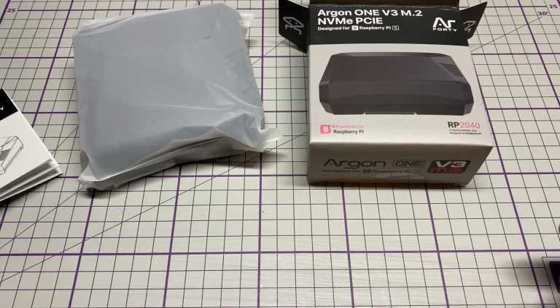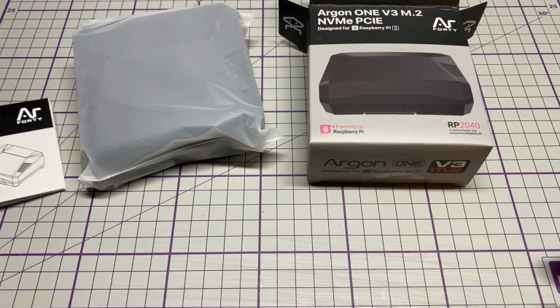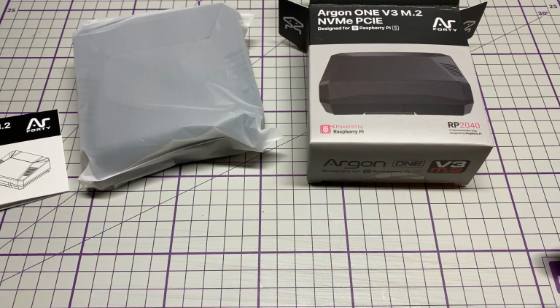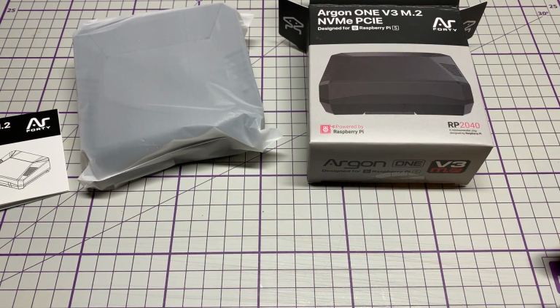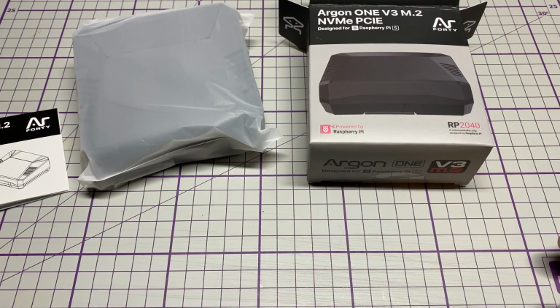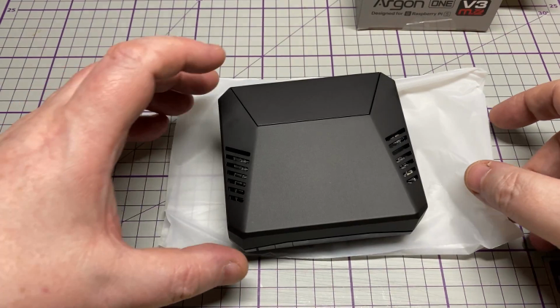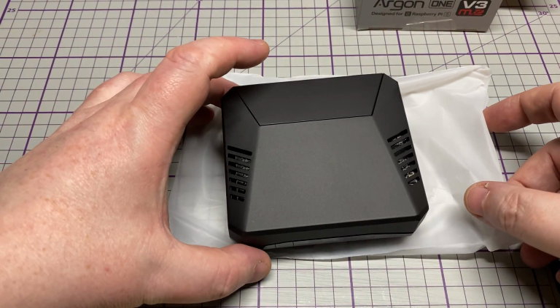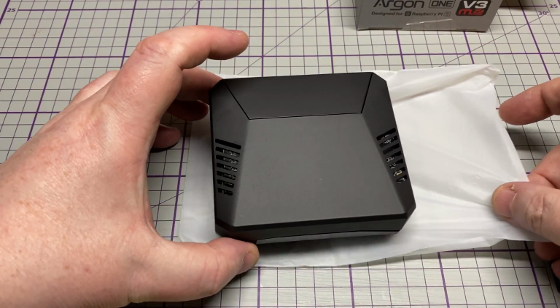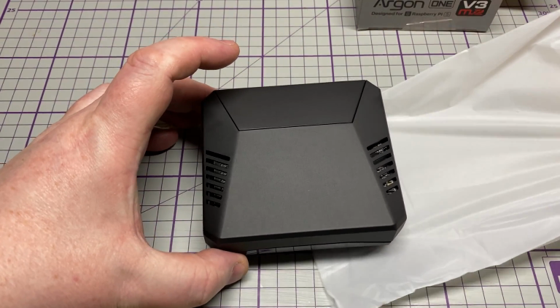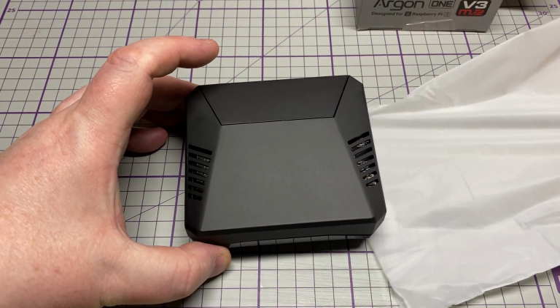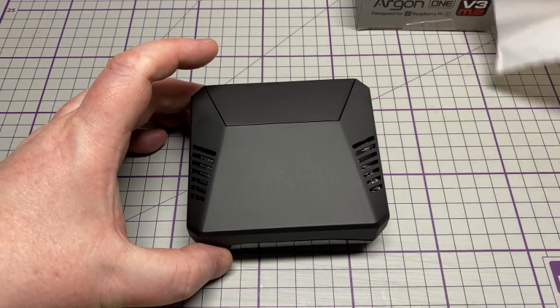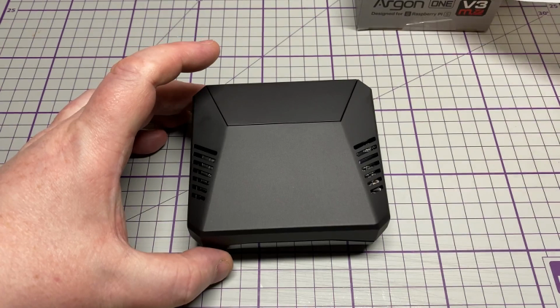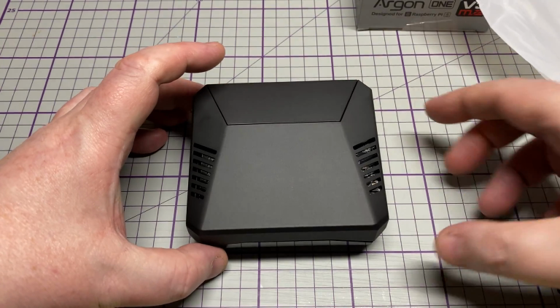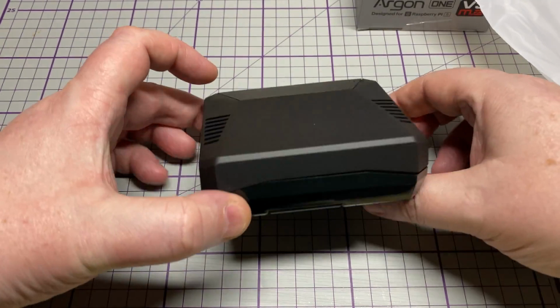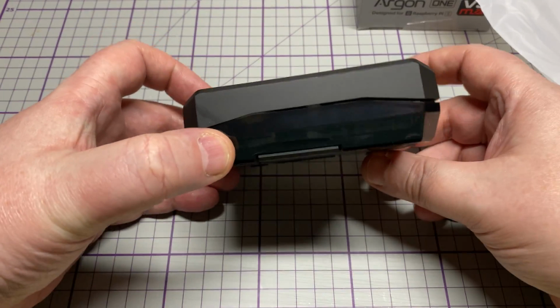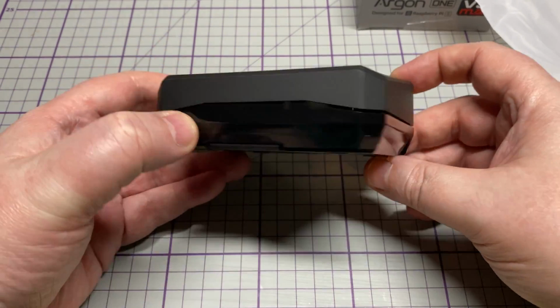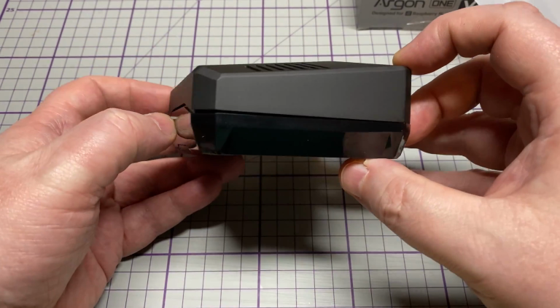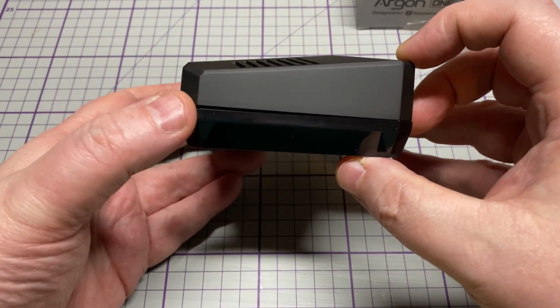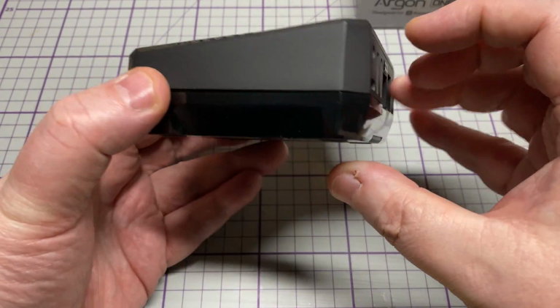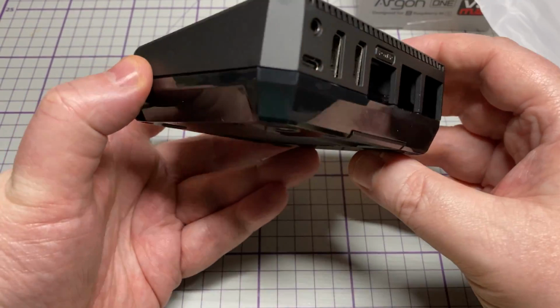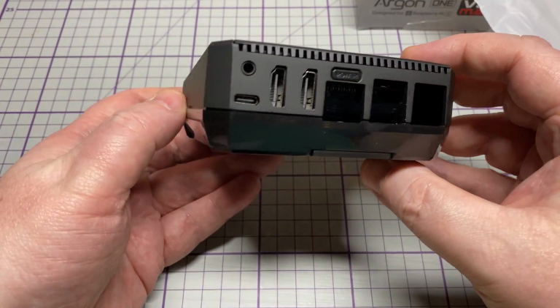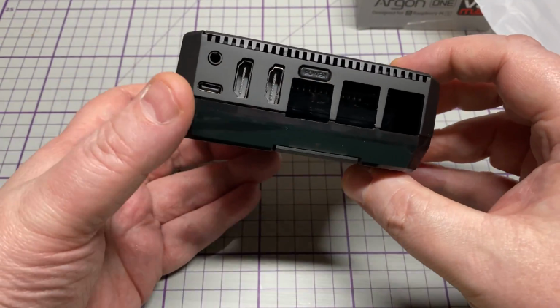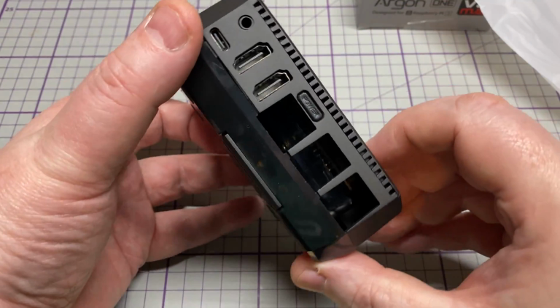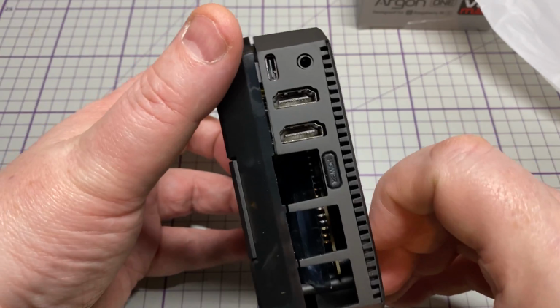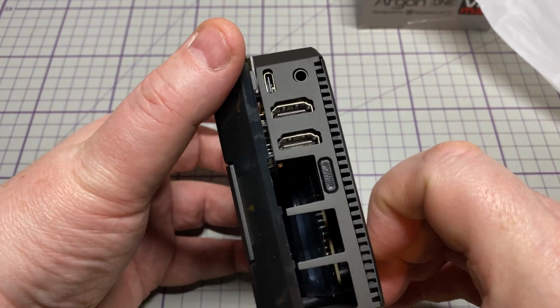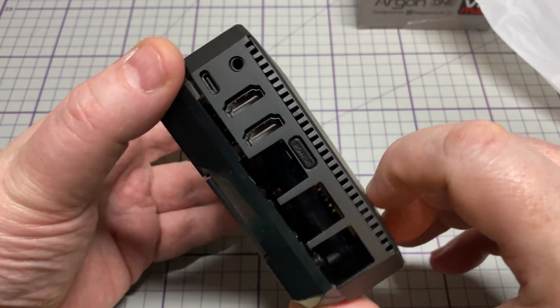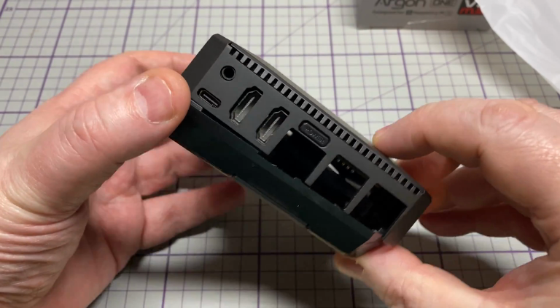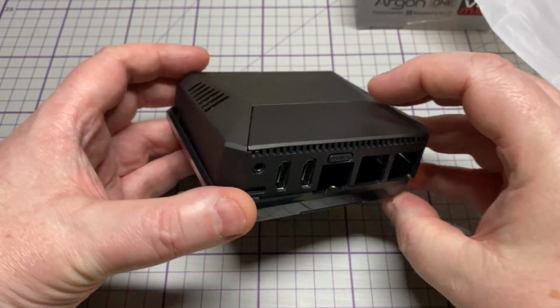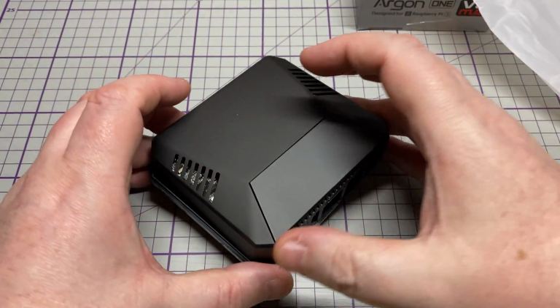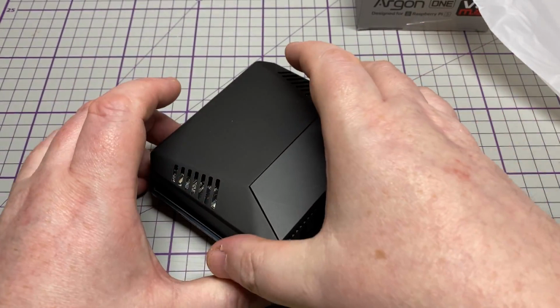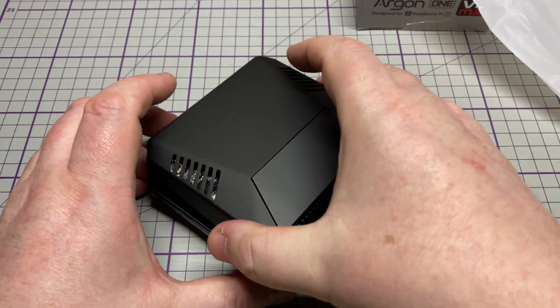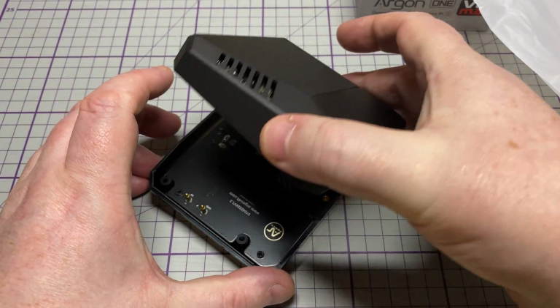Let's have a look at the actual Argon1 case. It's in the same style as the previous one, just a slightly different color. On the top we have two full-size HDMIs and a USB-C on the back.